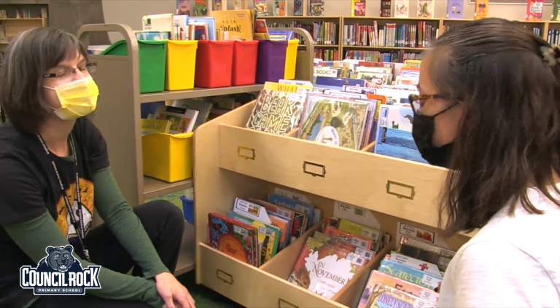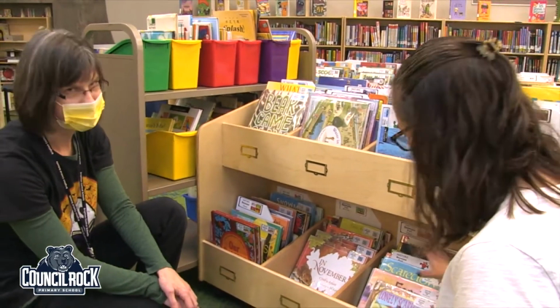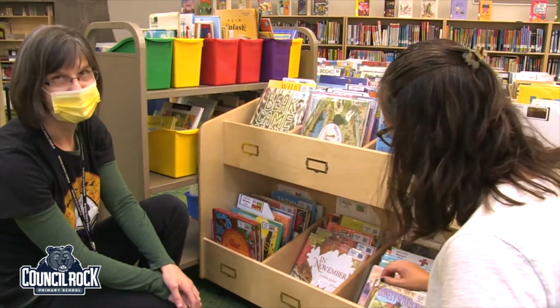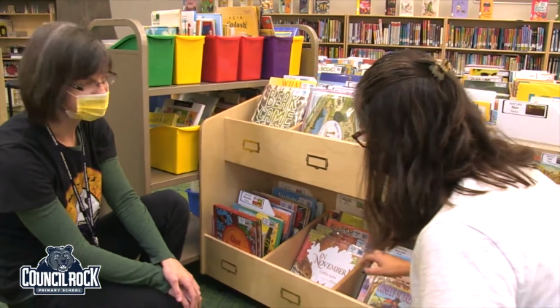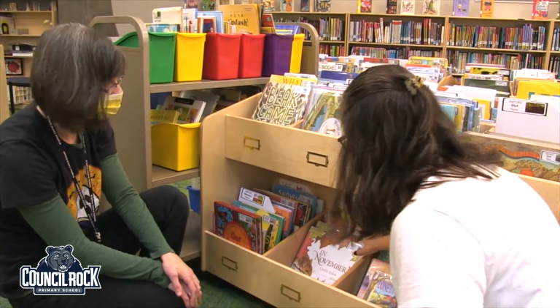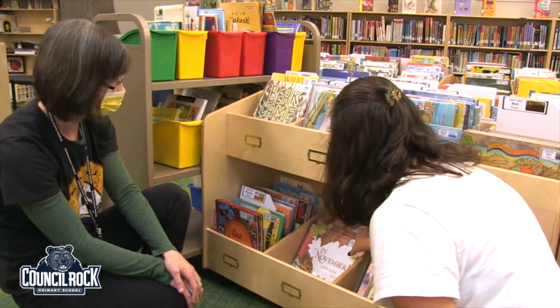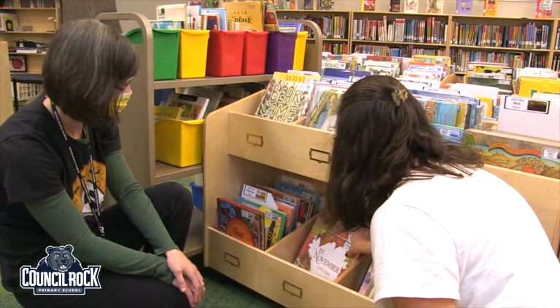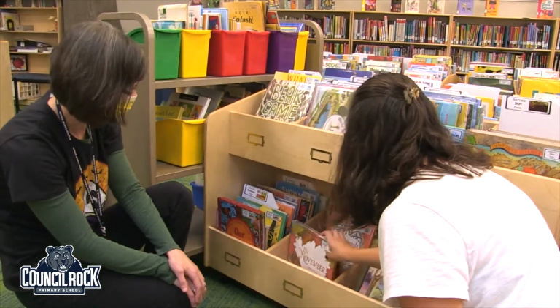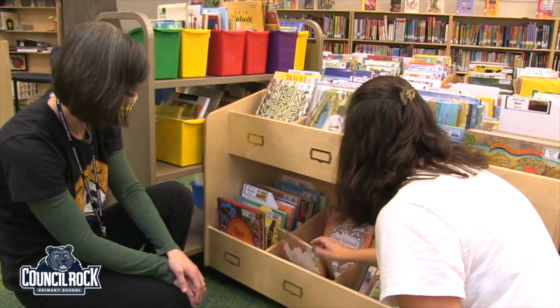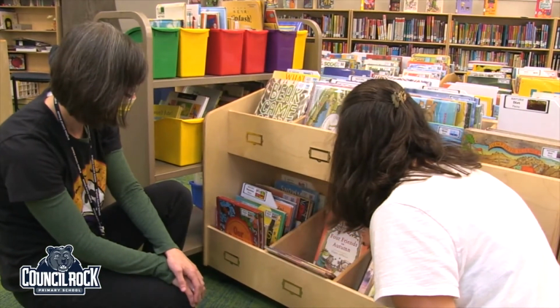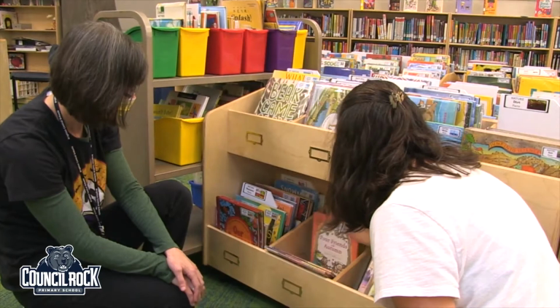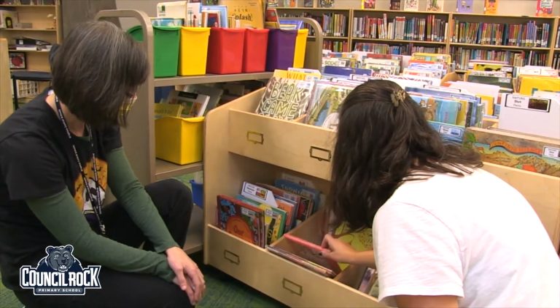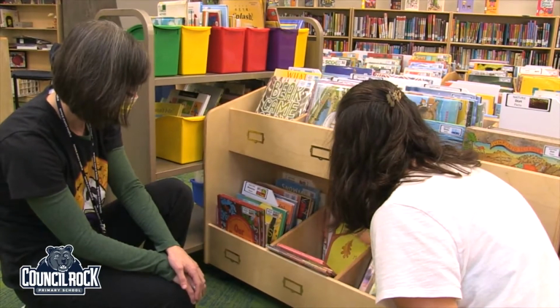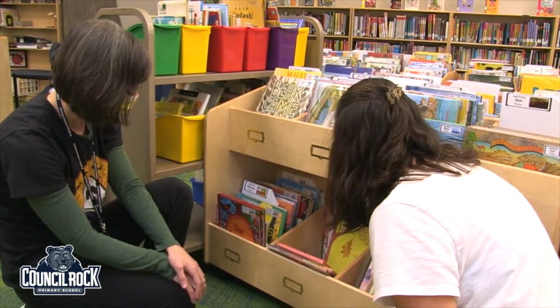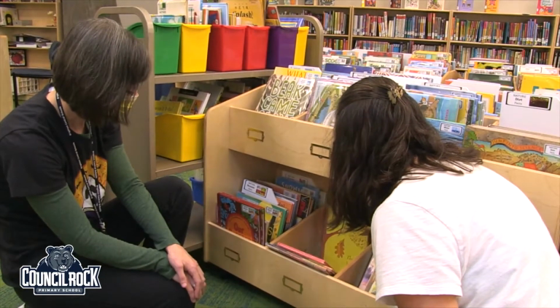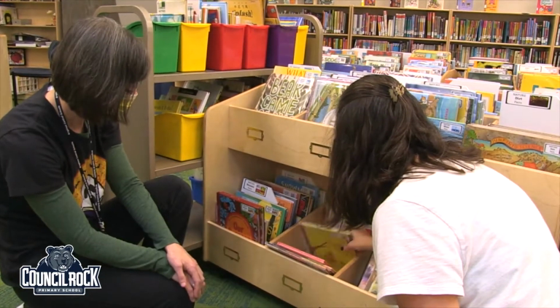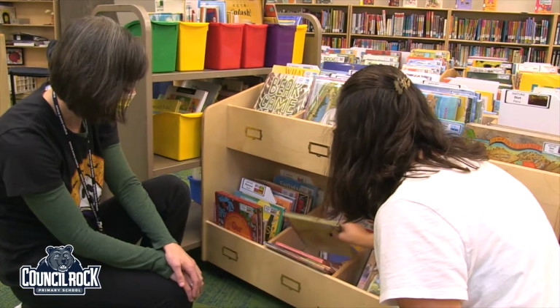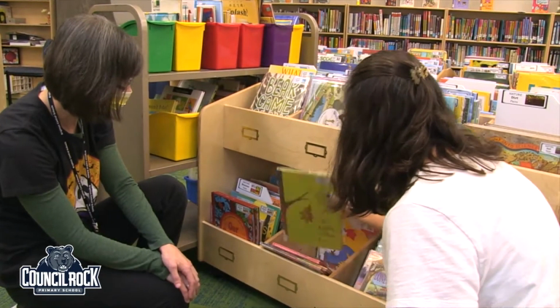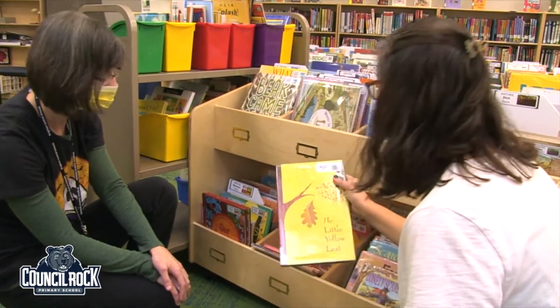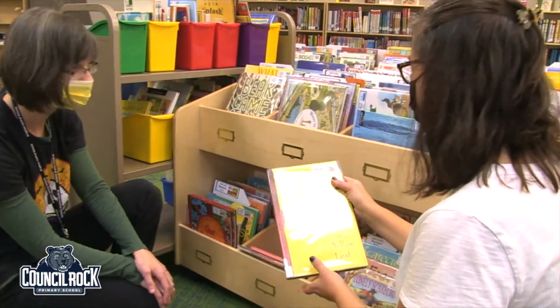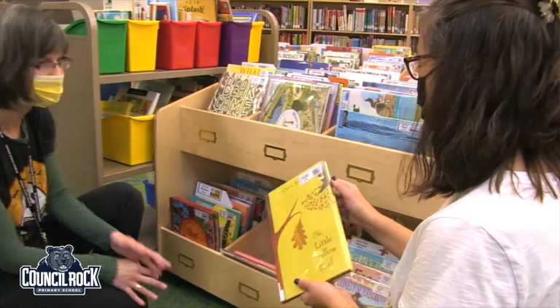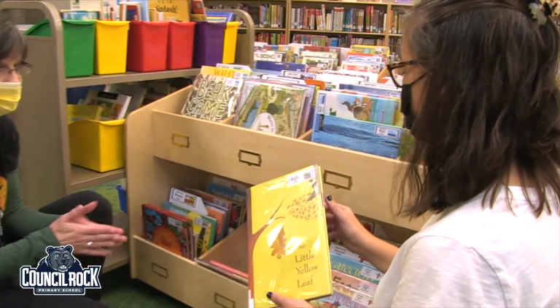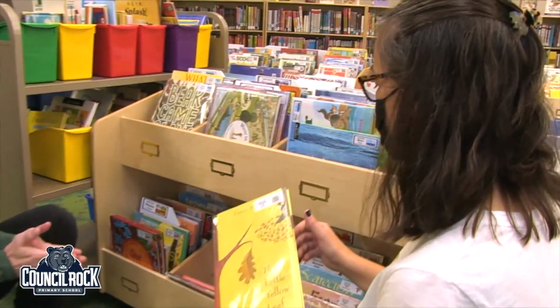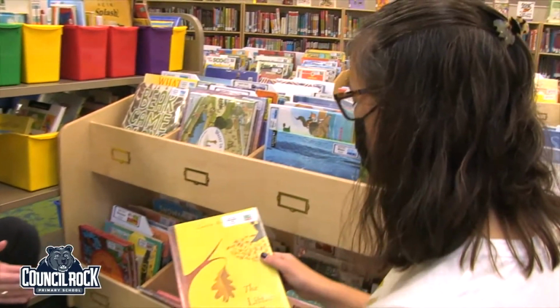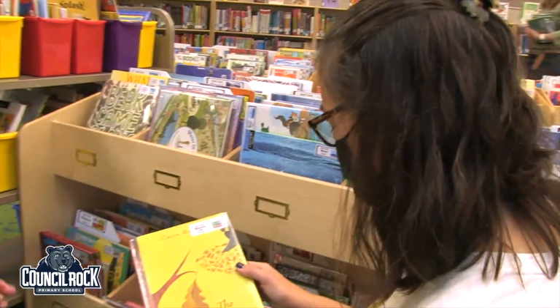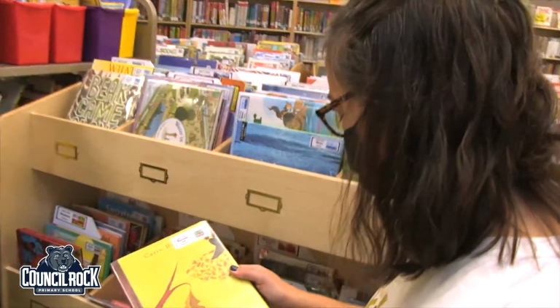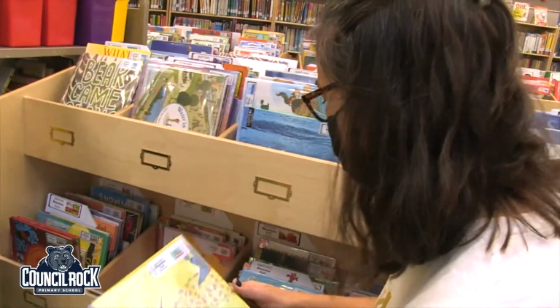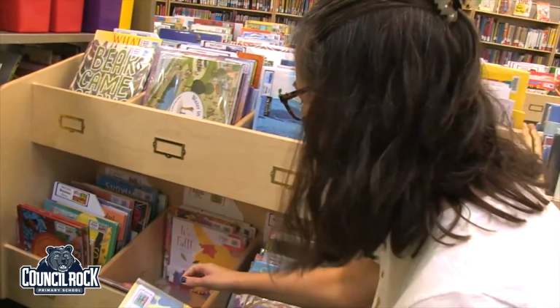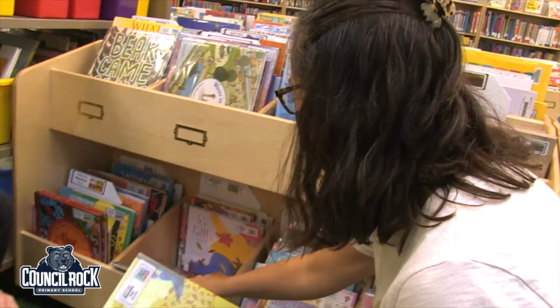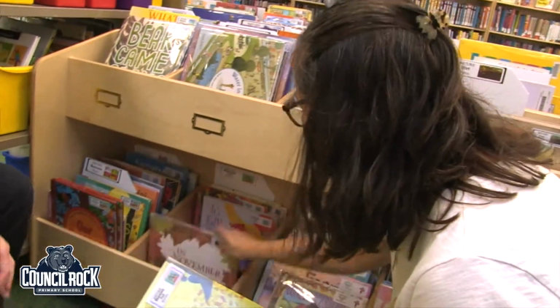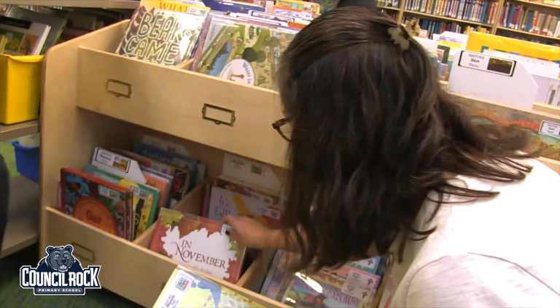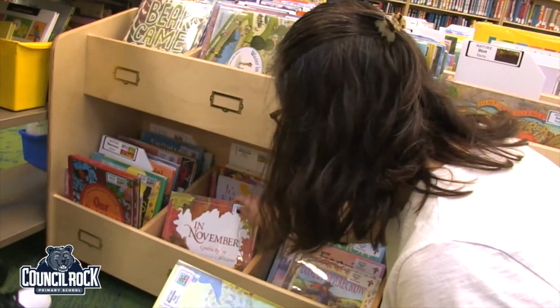So this labeling system helps us think about fiction versus non-fiction when we're looking at the labels. Exactly — and I see this is the one I was hoping to find today. Perfect, thank you so much.